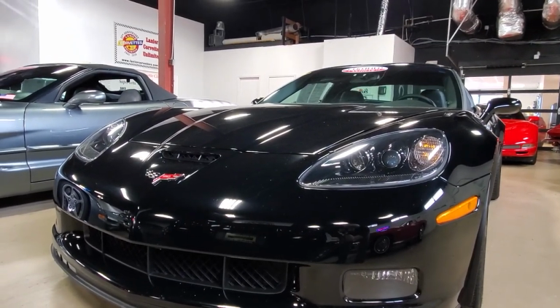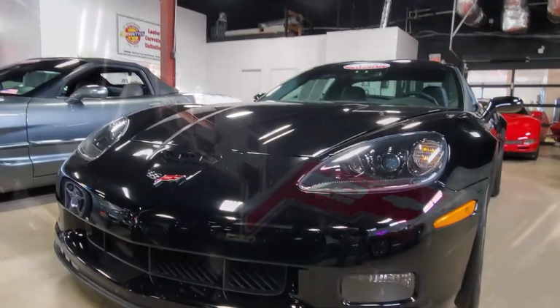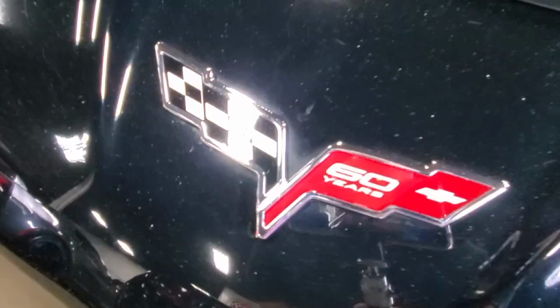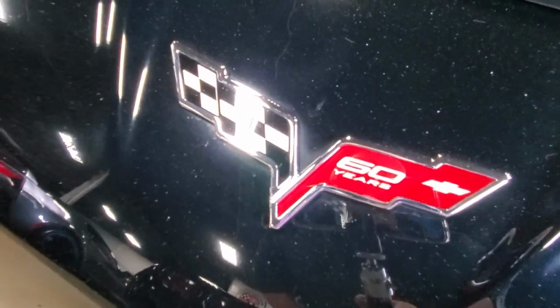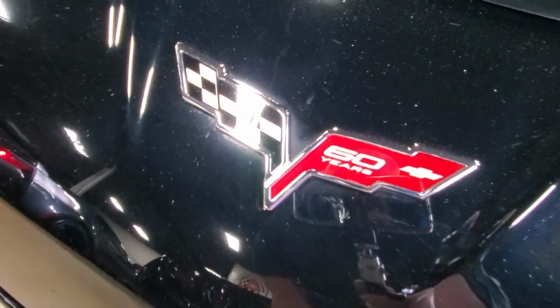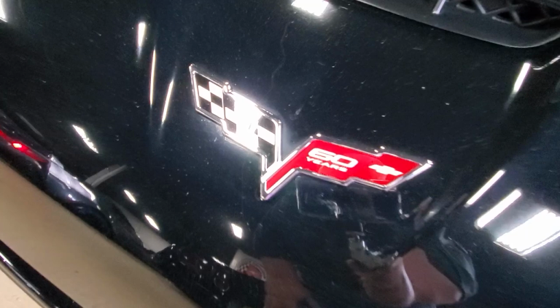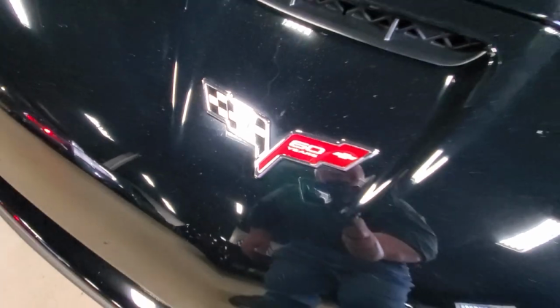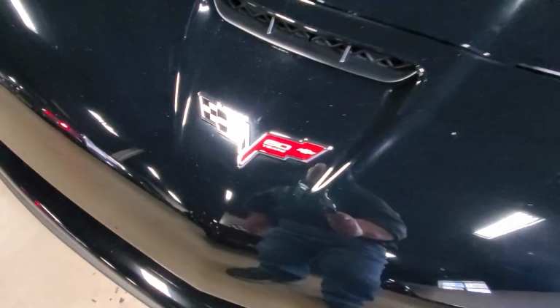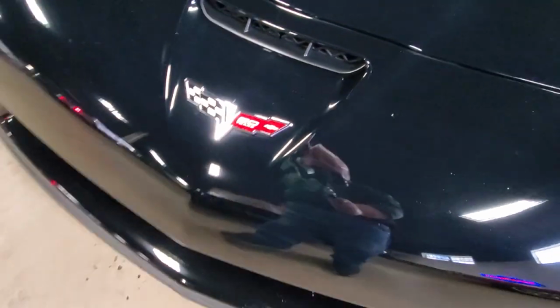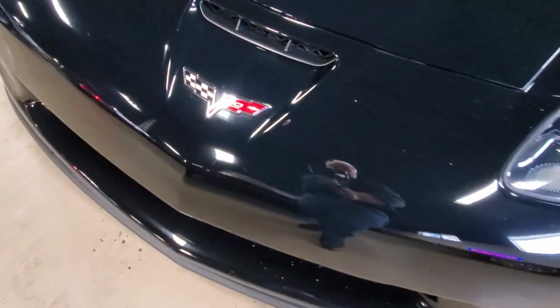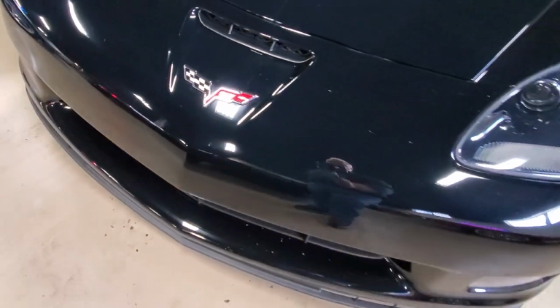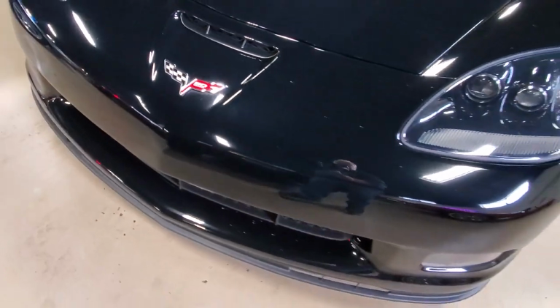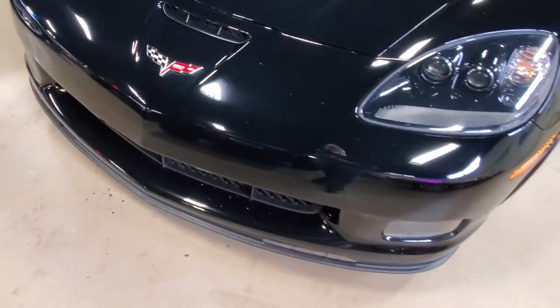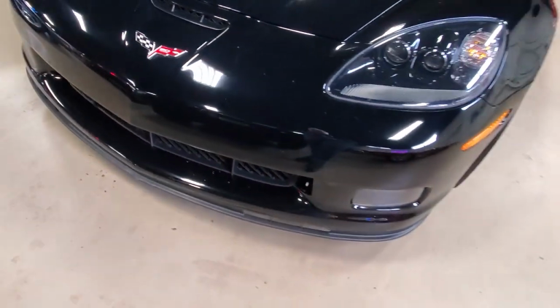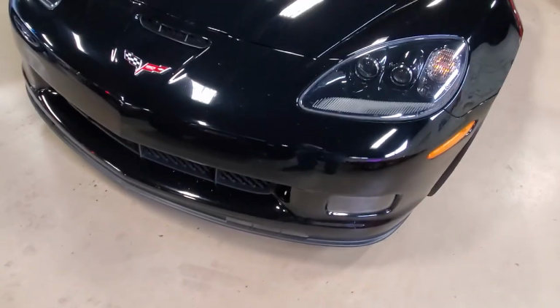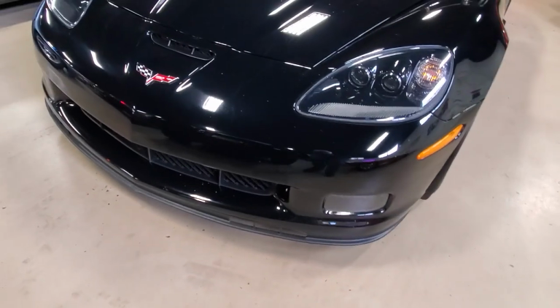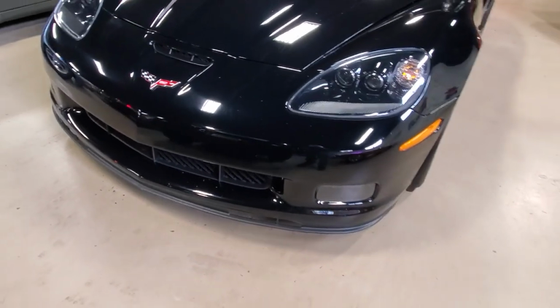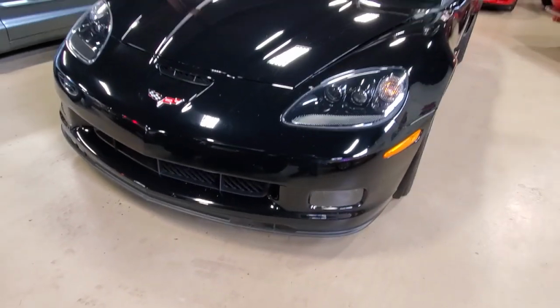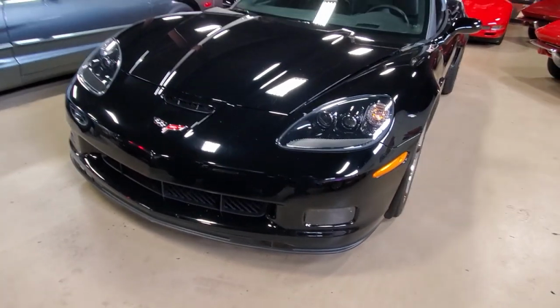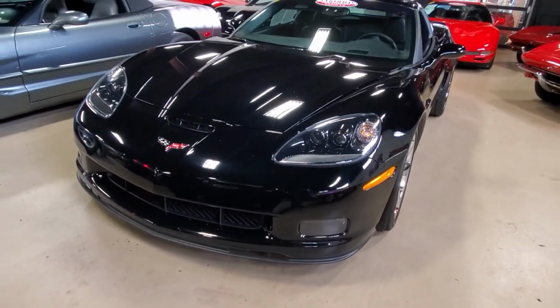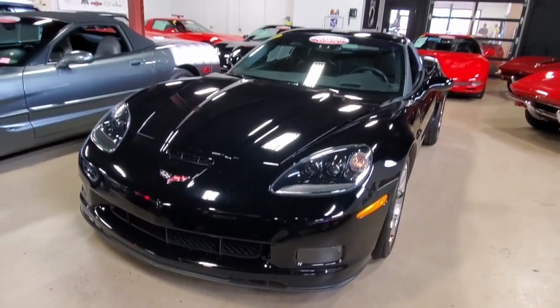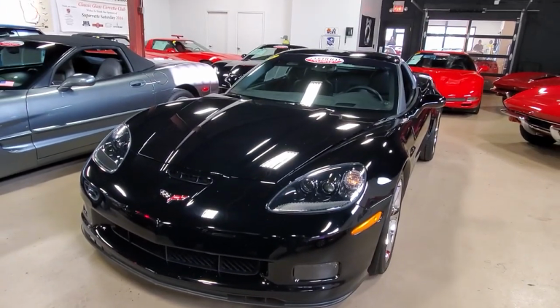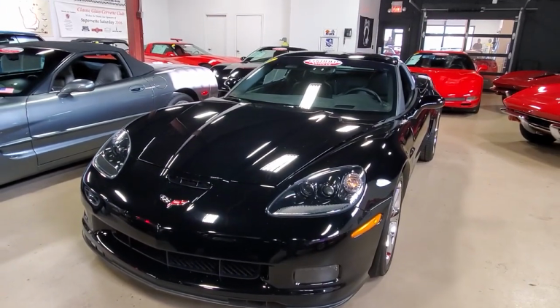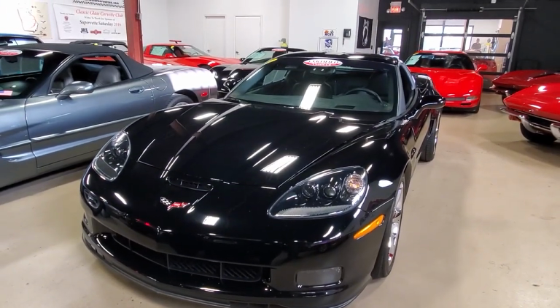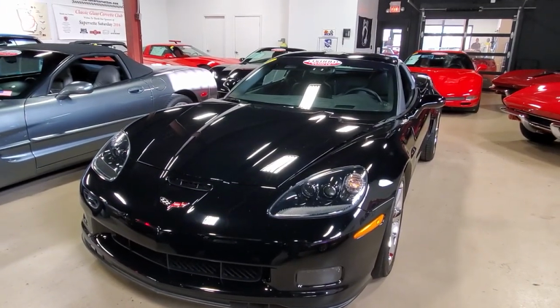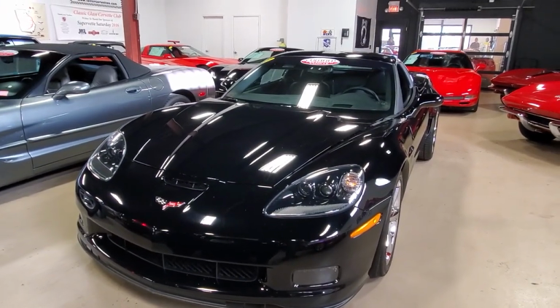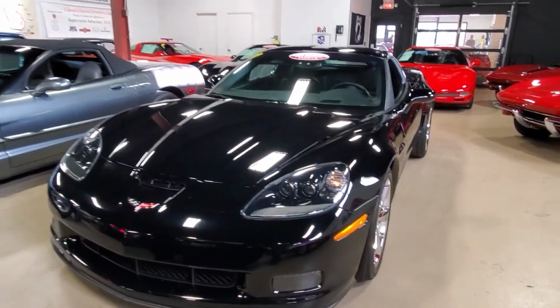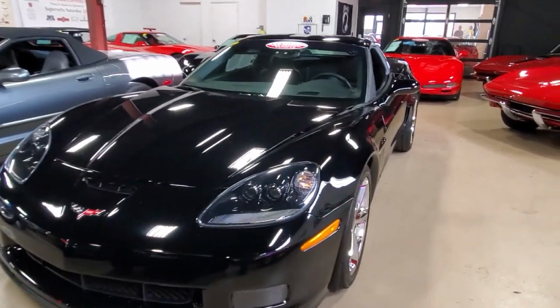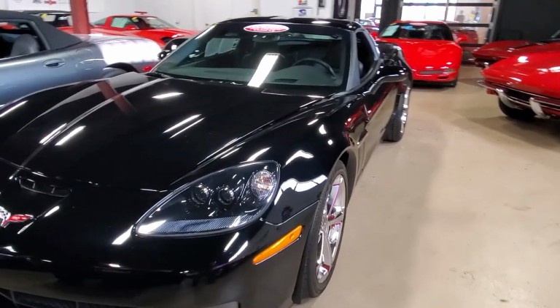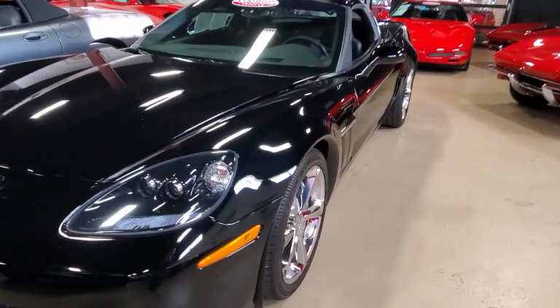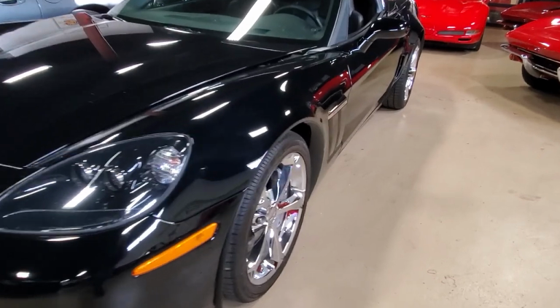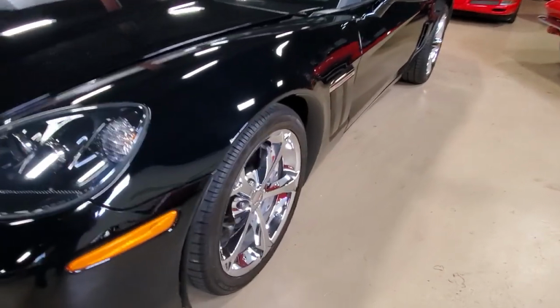This is a beautiful 2013 with a beautiful black exterior. It has that ebony interior, 436 horsepower LS3 engine under the hood, and a six-speed manual transmission. It's ready for the road, and it is a fun car.